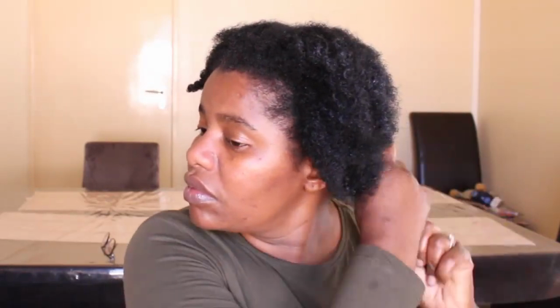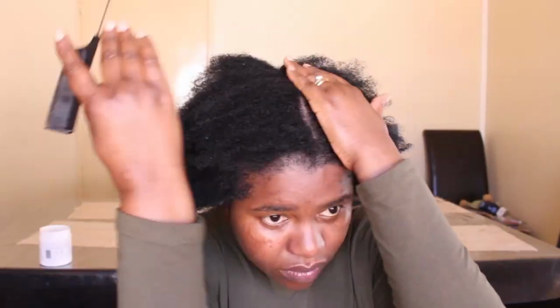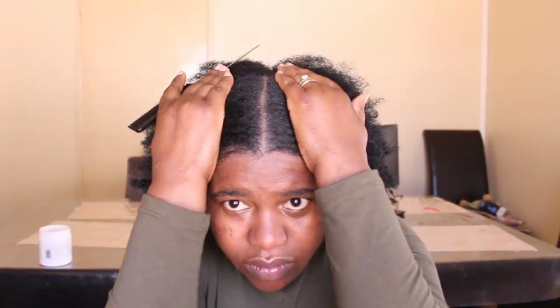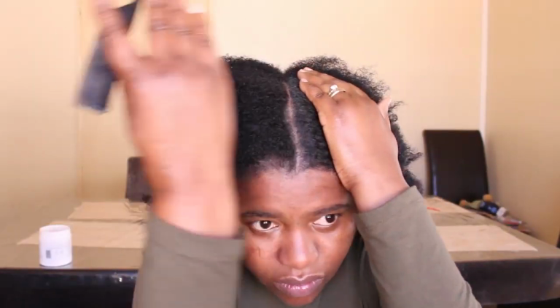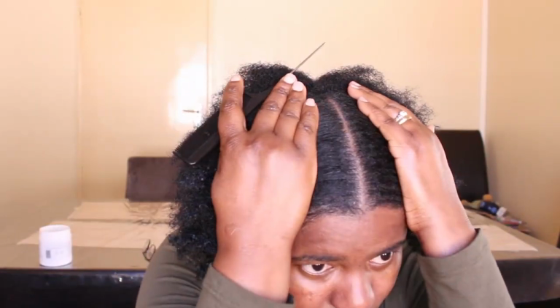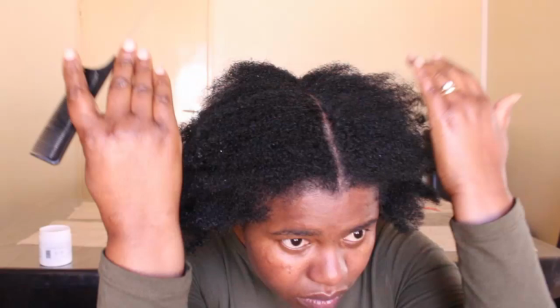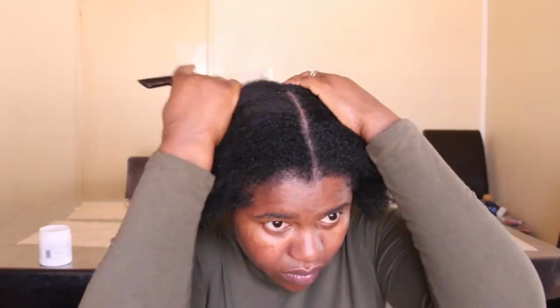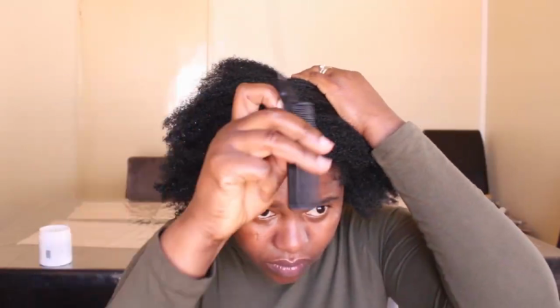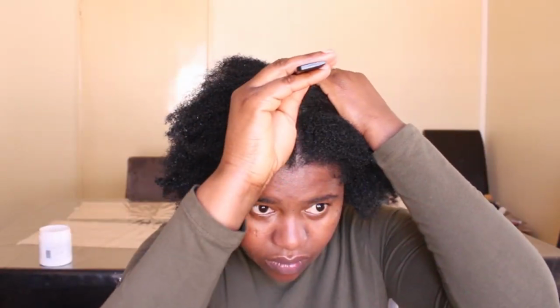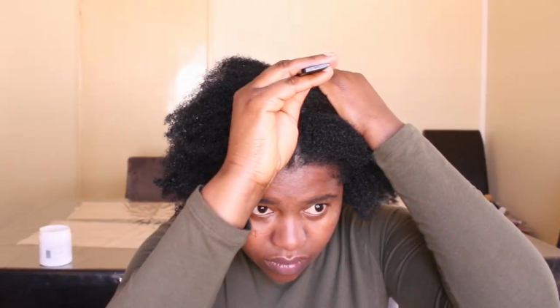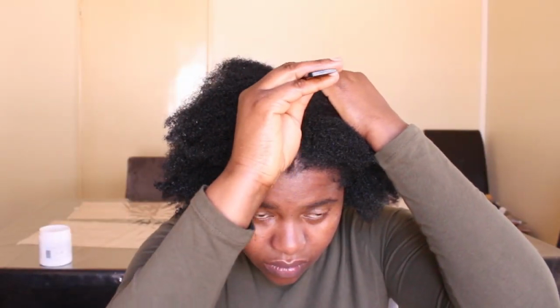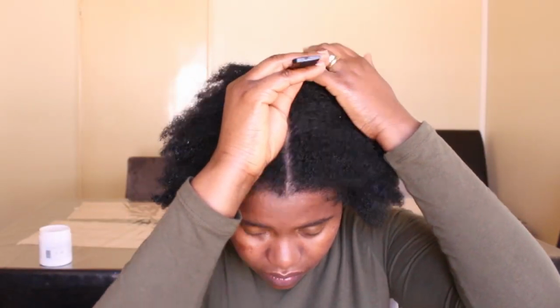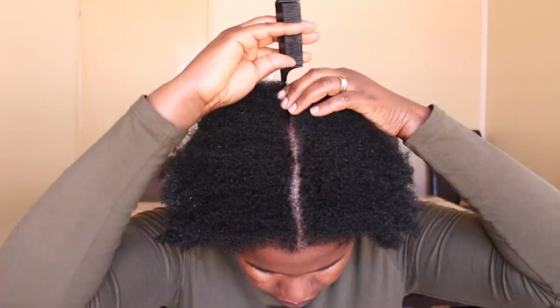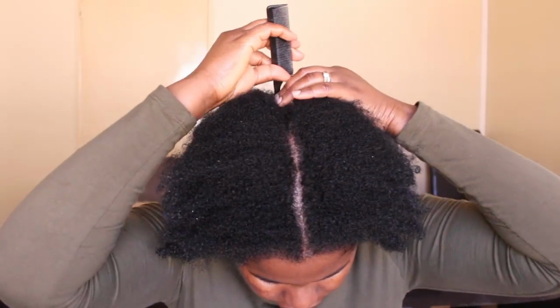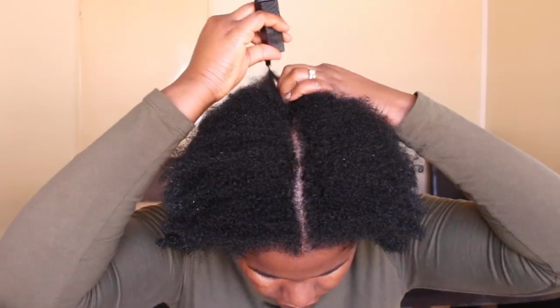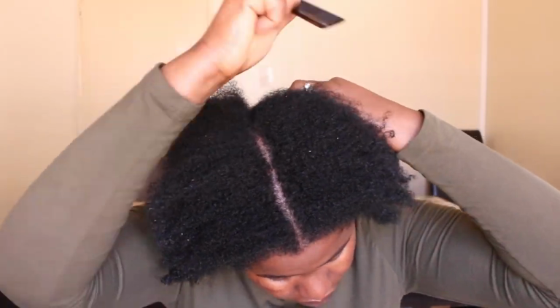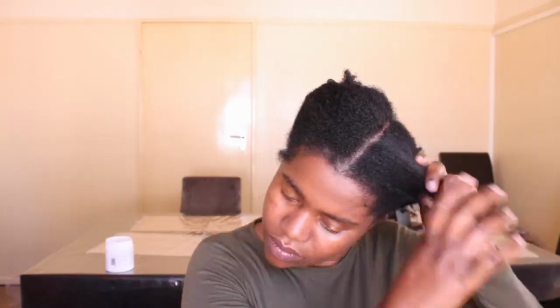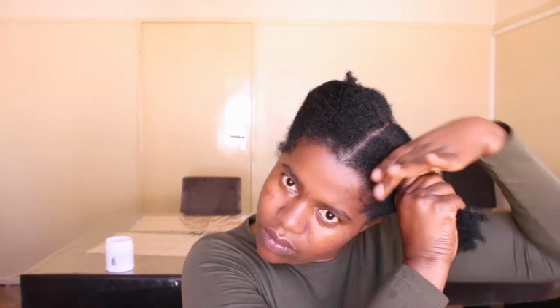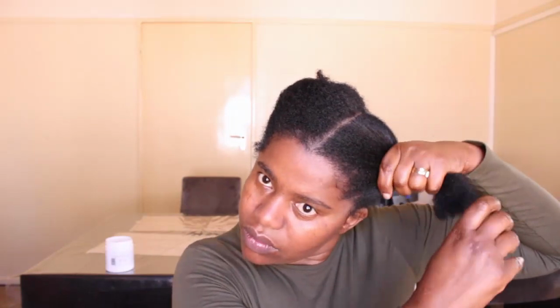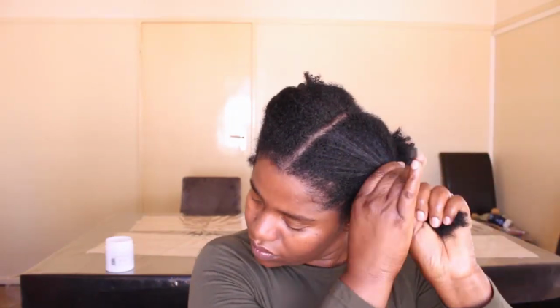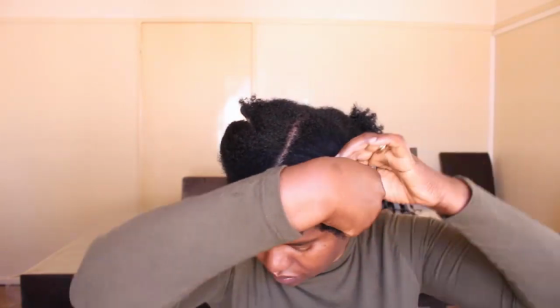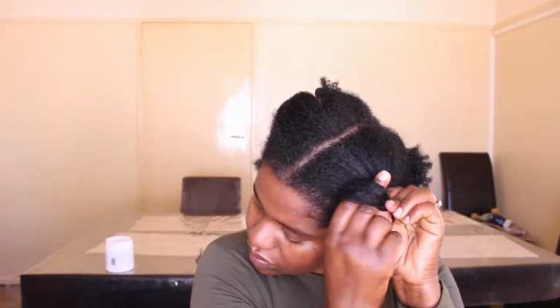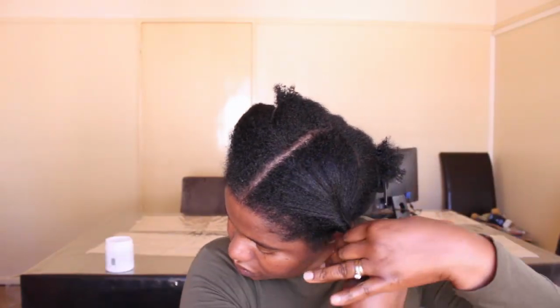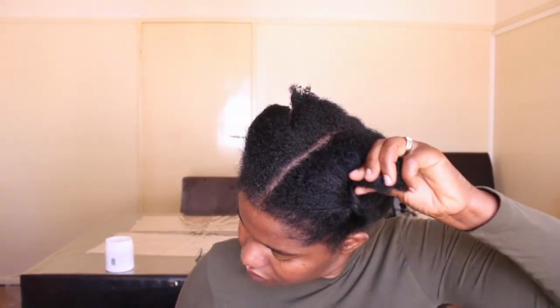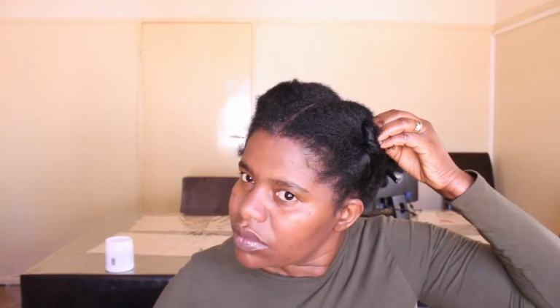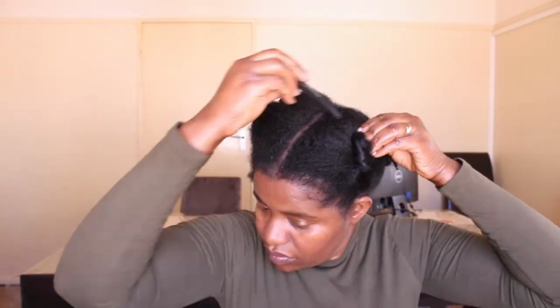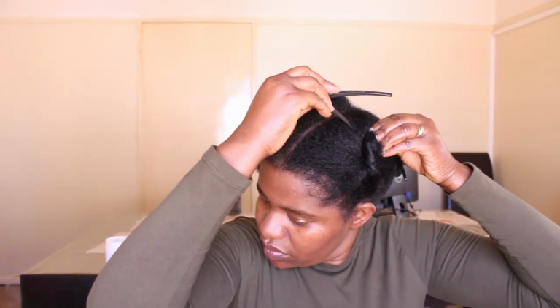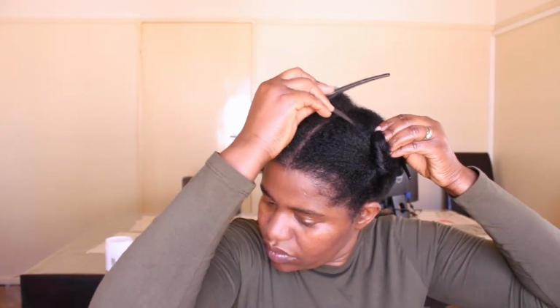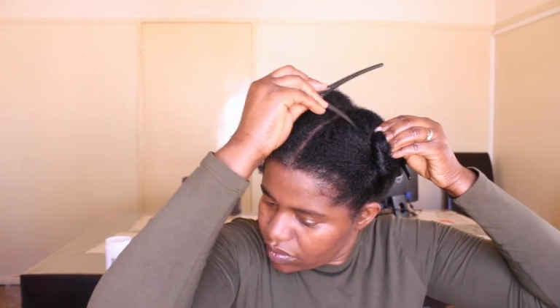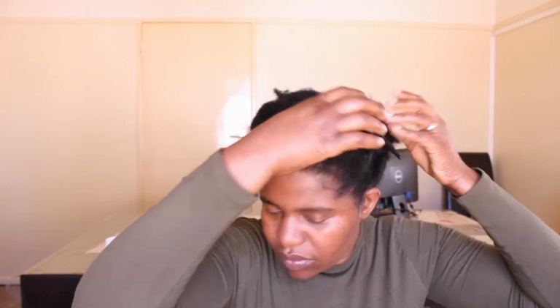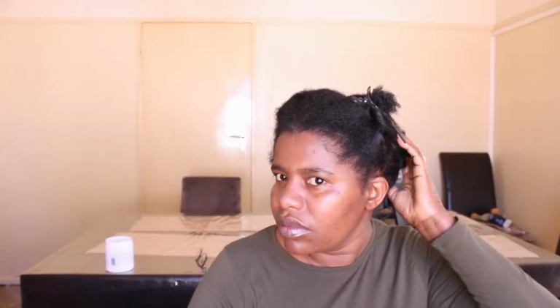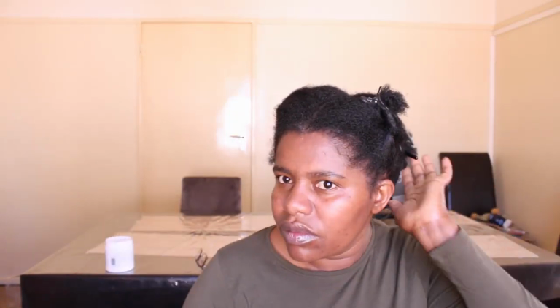I'm going to show you how I attach the extensions to my hair. My hair is freshly washed, it is clean, and I've divided it into four sections because I'm only going to do four sections today.